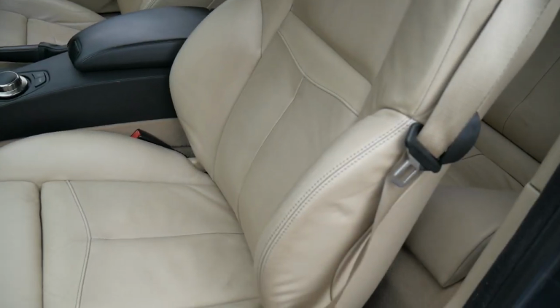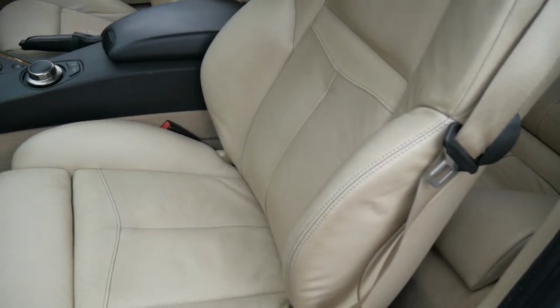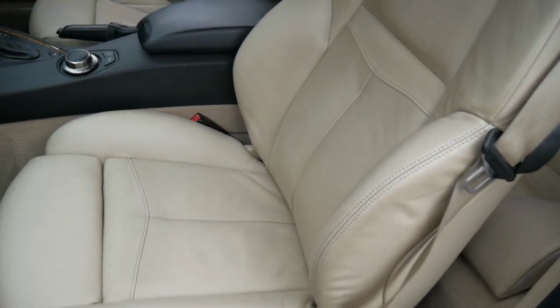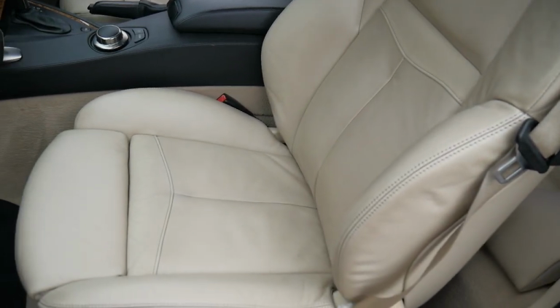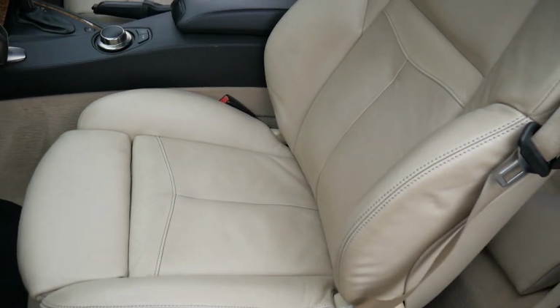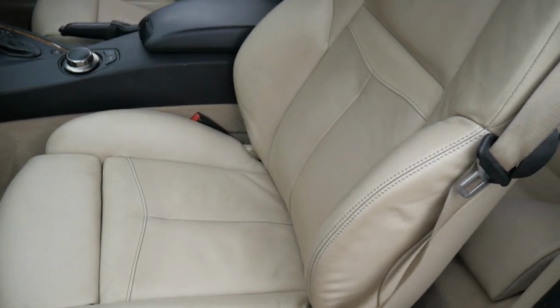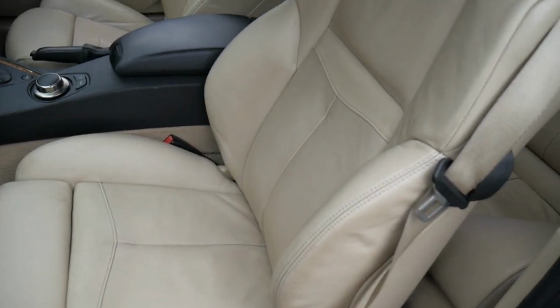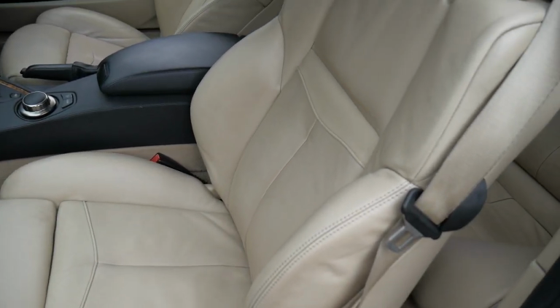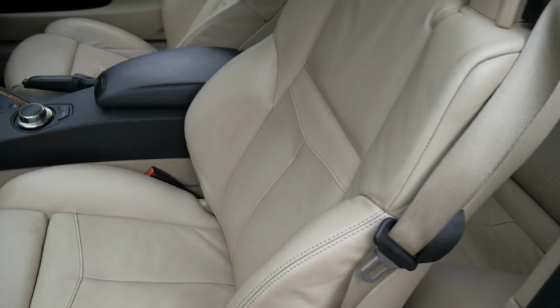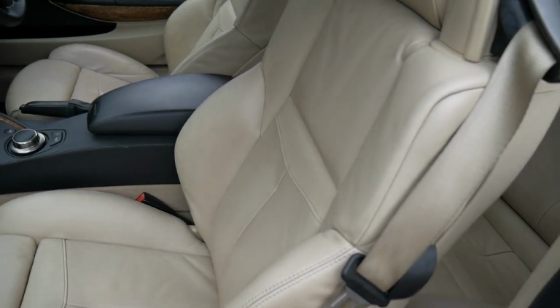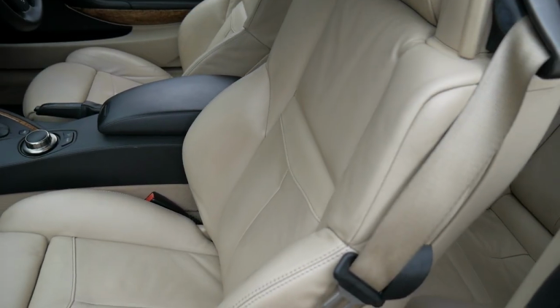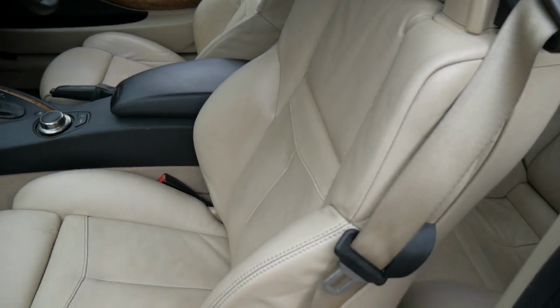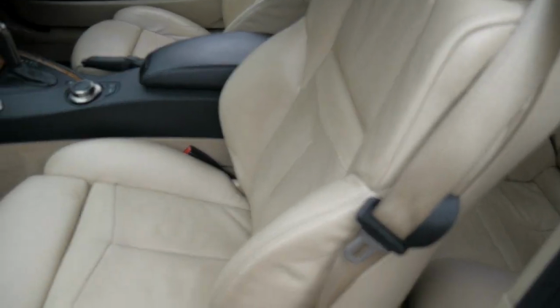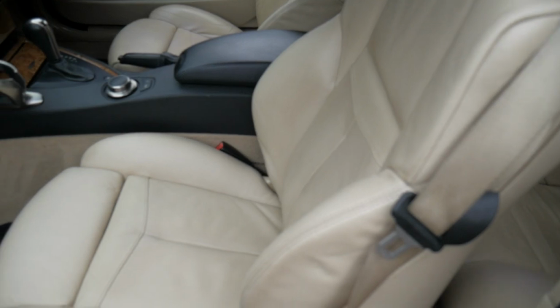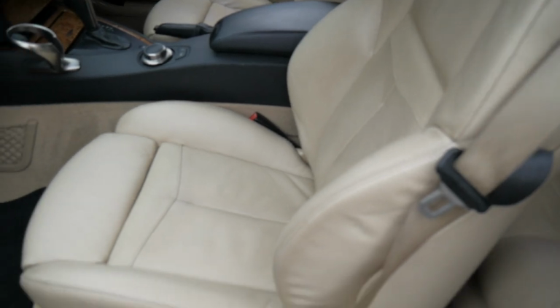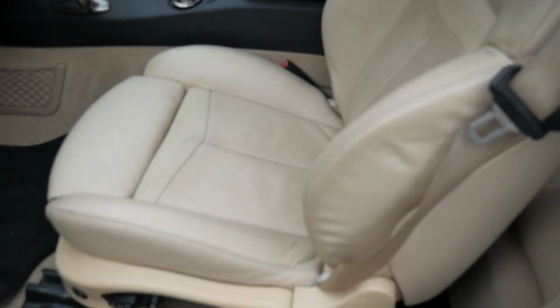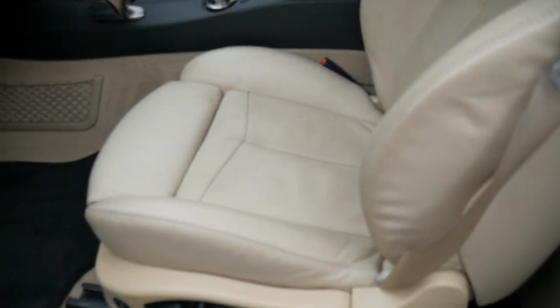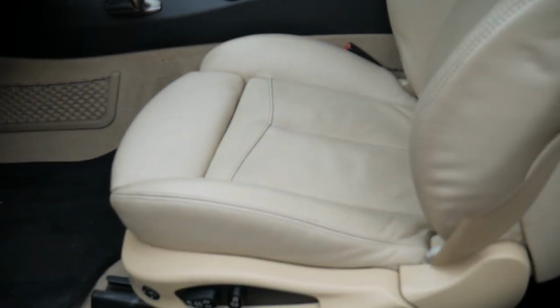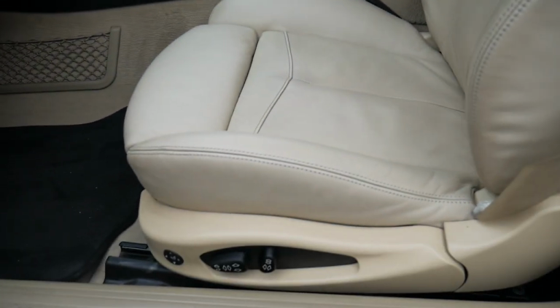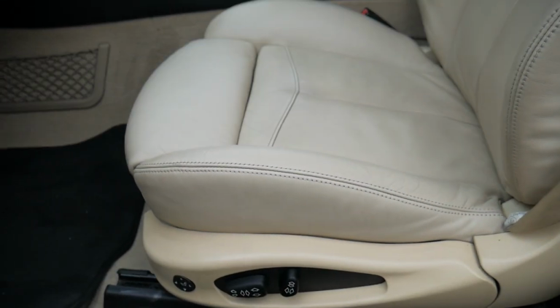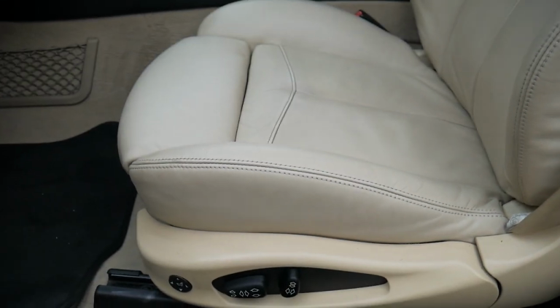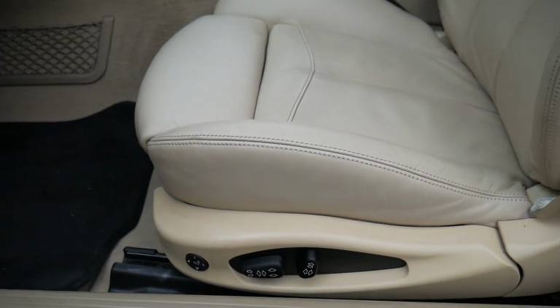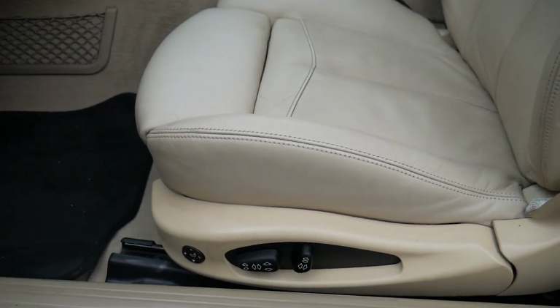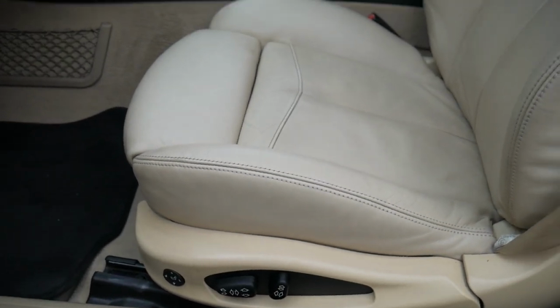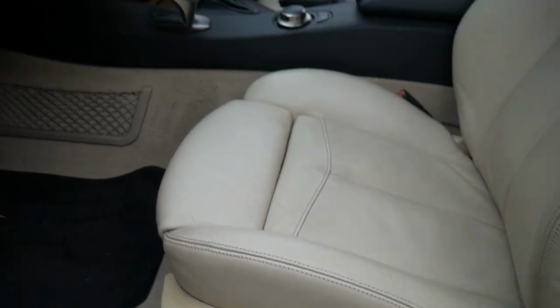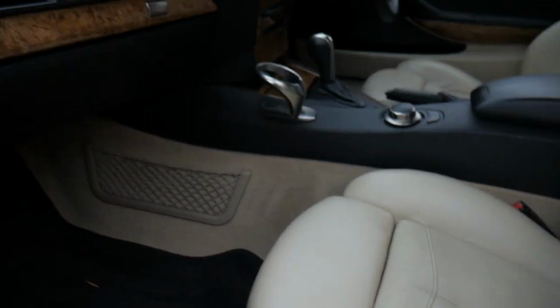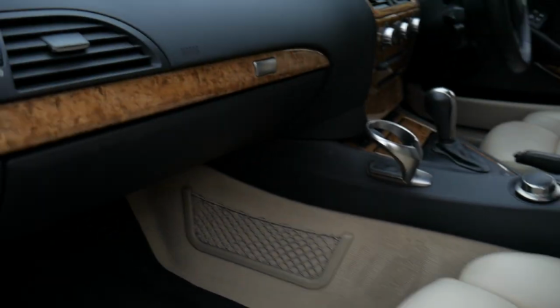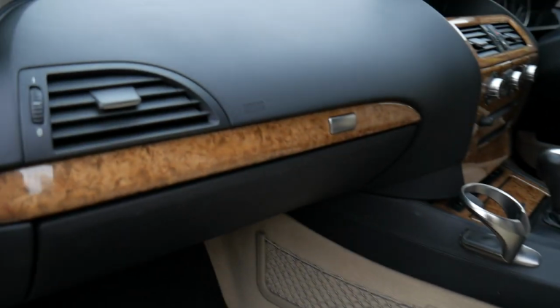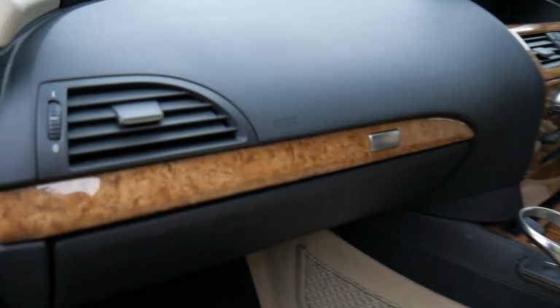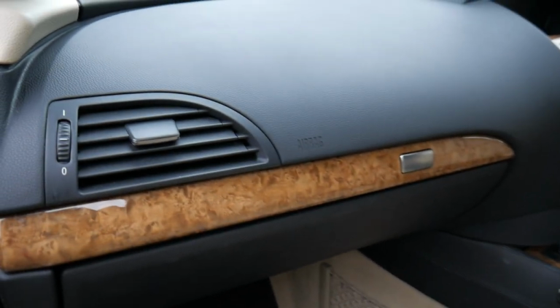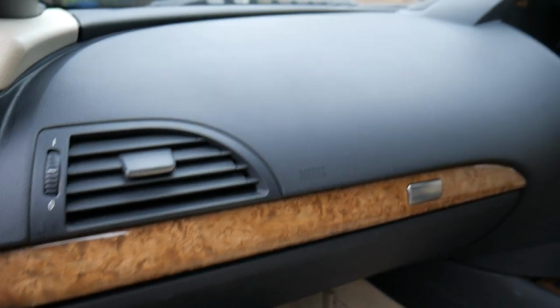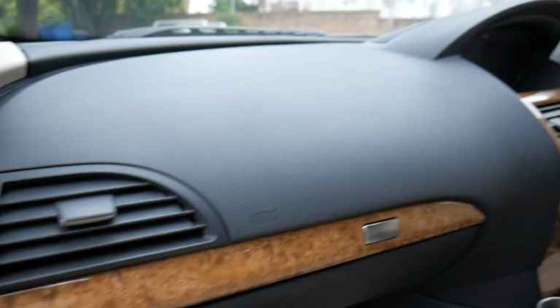They've got memory seats on the driver's side, electric seats all round obviously, and lumbar support on both seats. The dash is lovely.